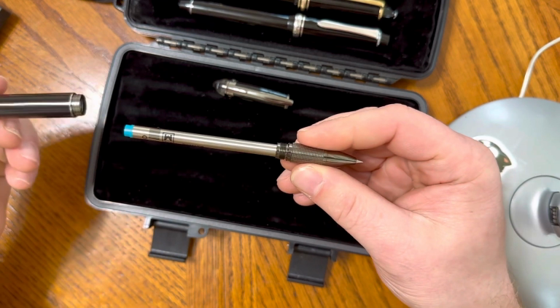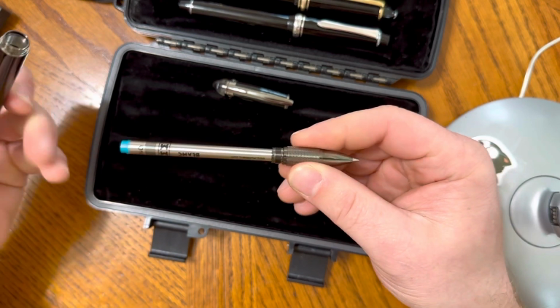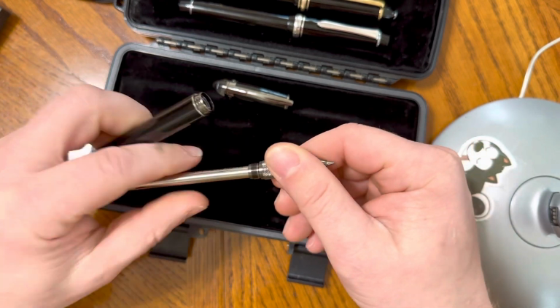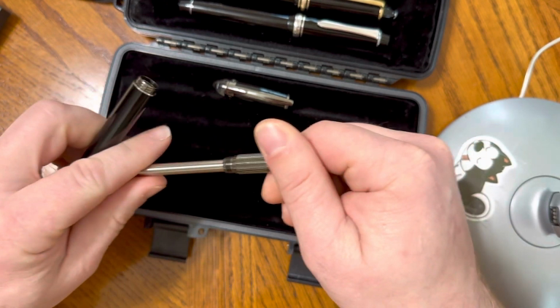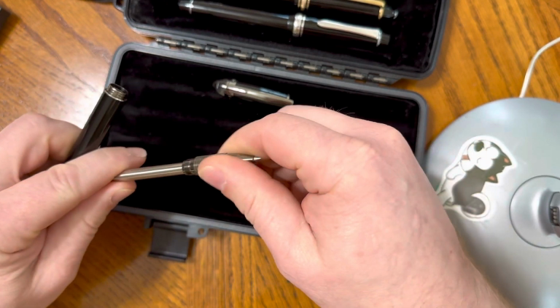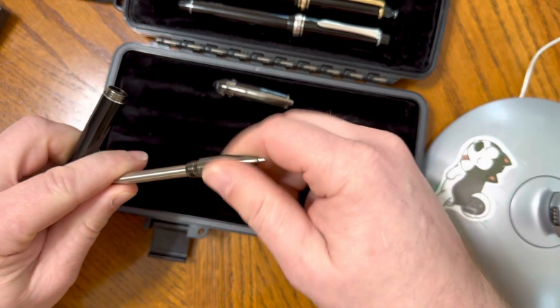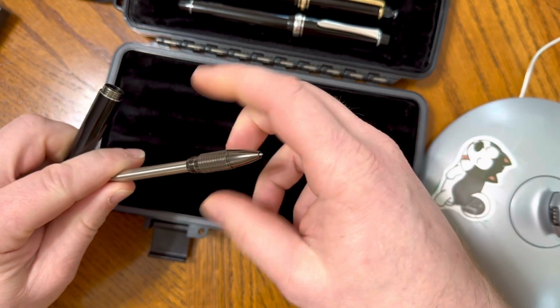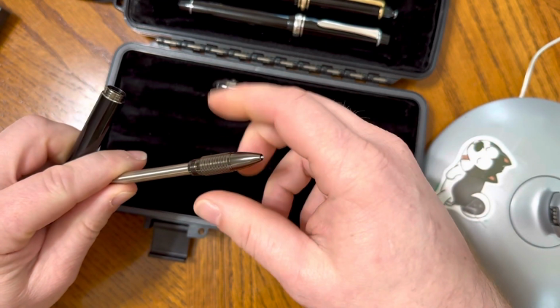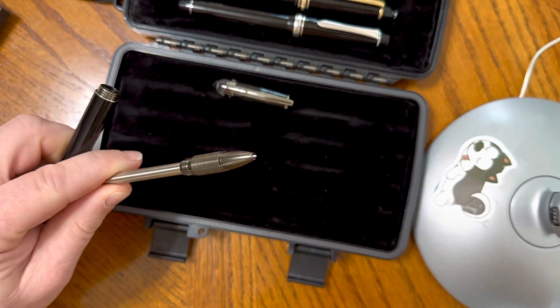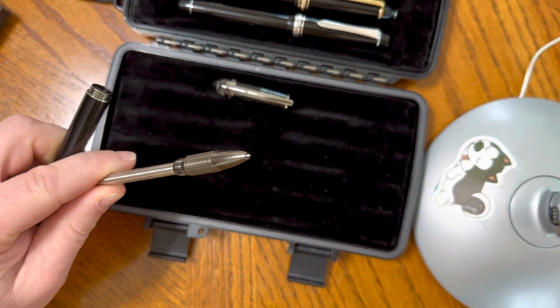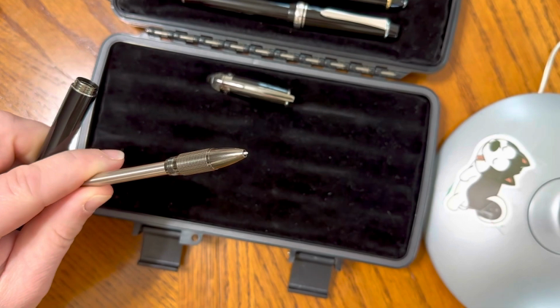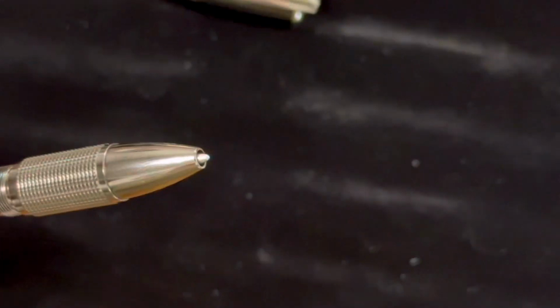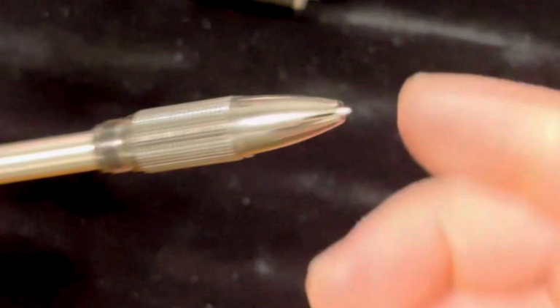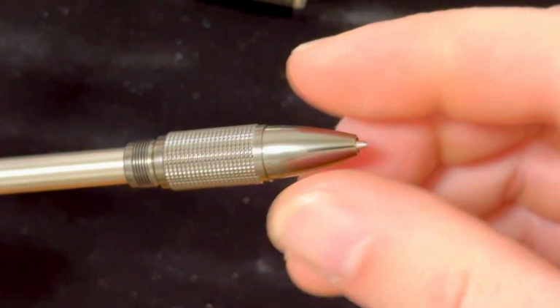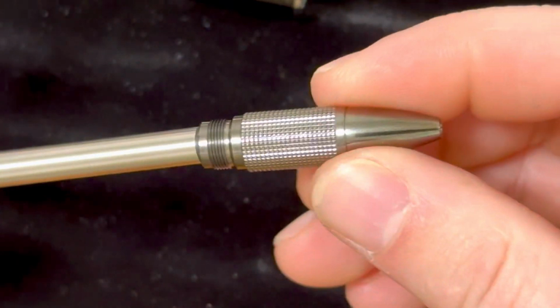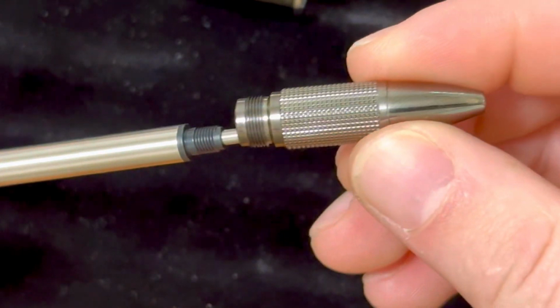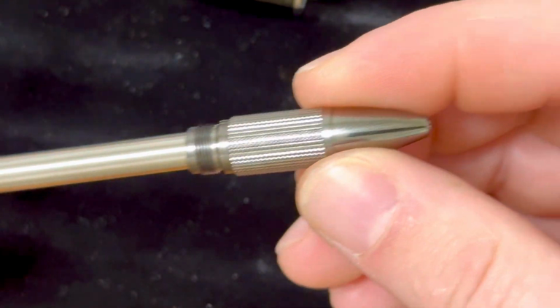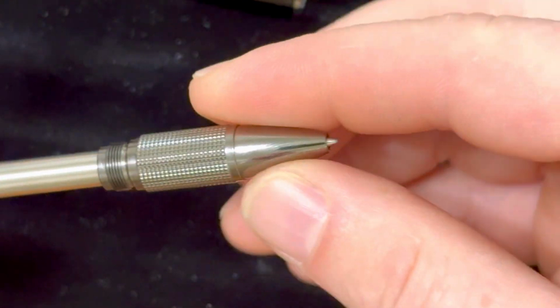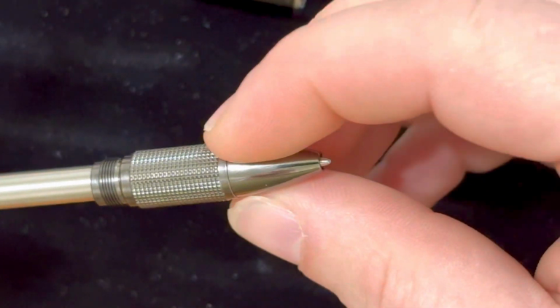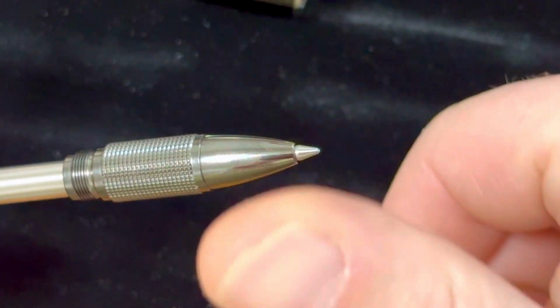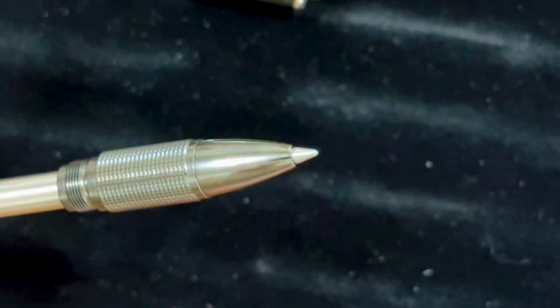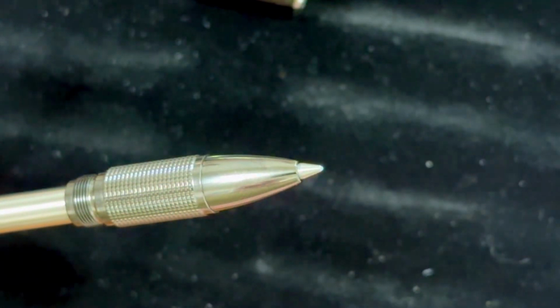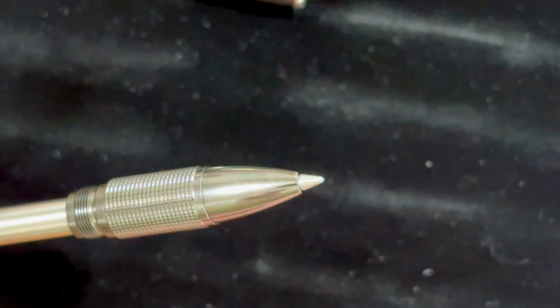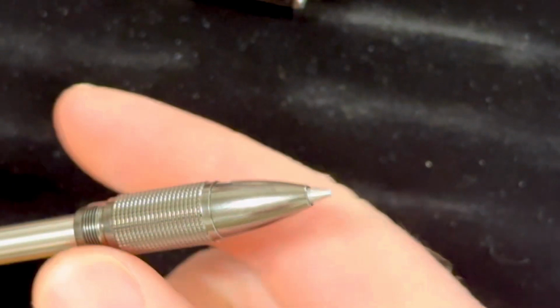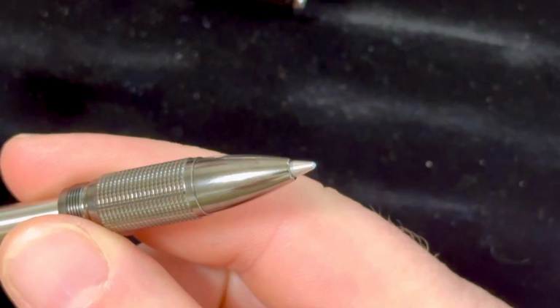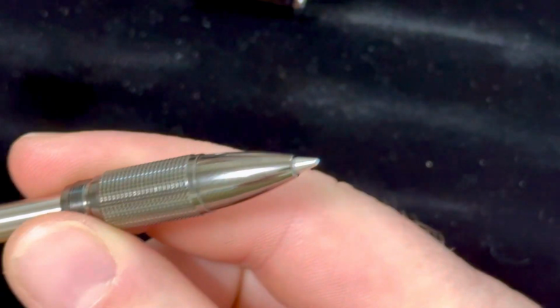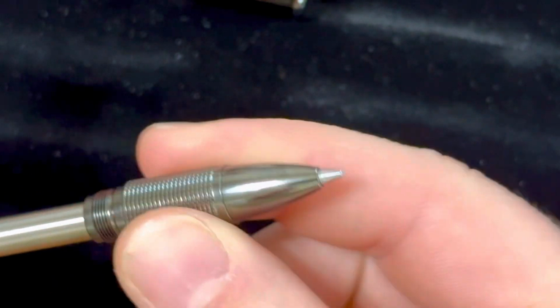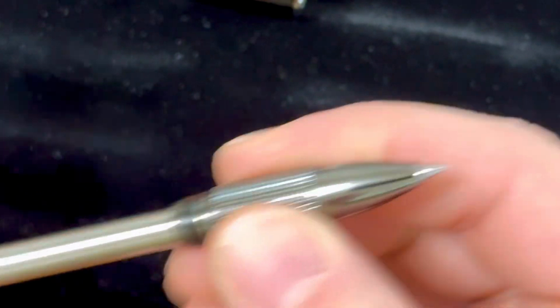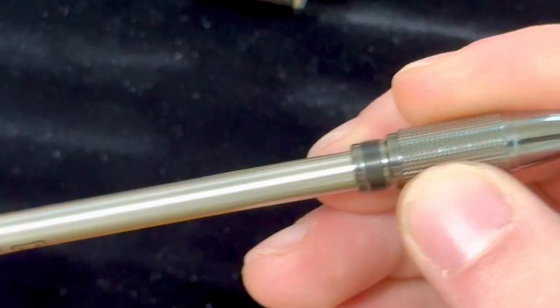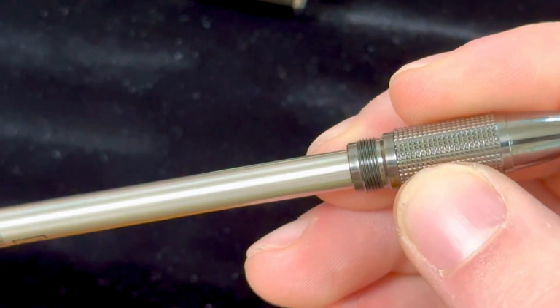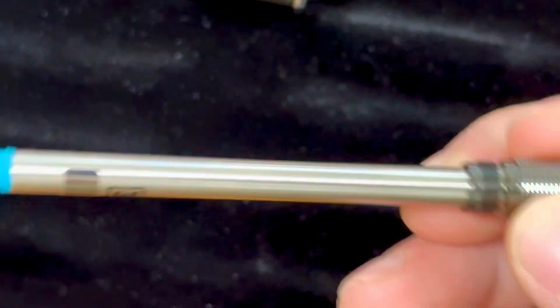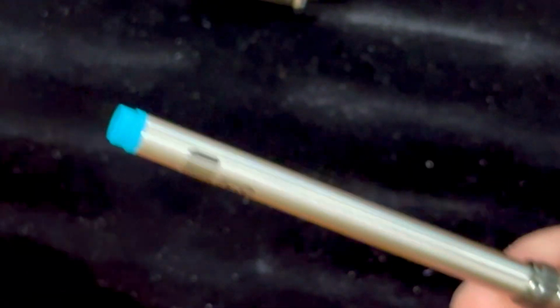I don't know if you can see that — I'll do that one more time with a zoom in here. So, from off to on, that is unbelievable. Fit and finish is great.